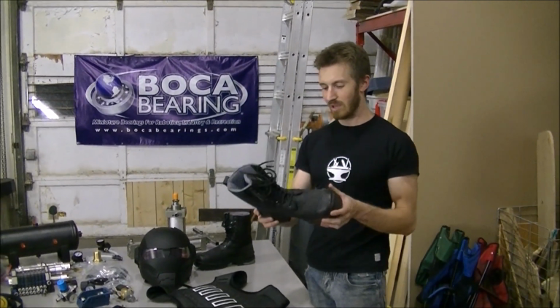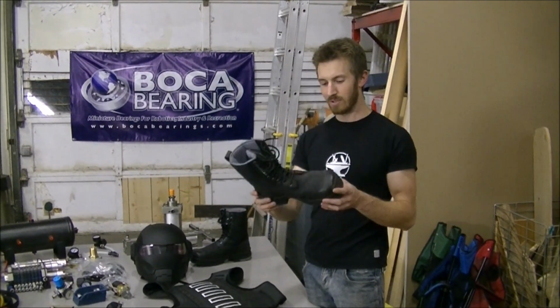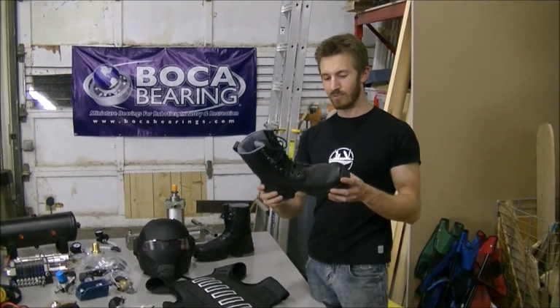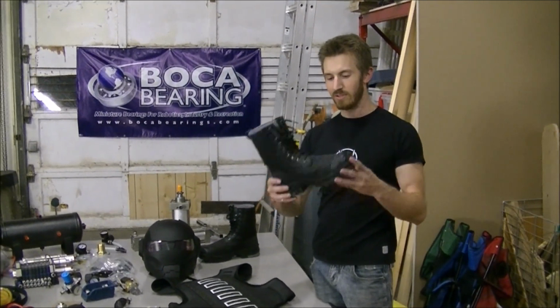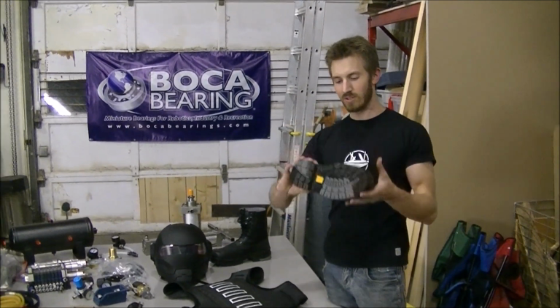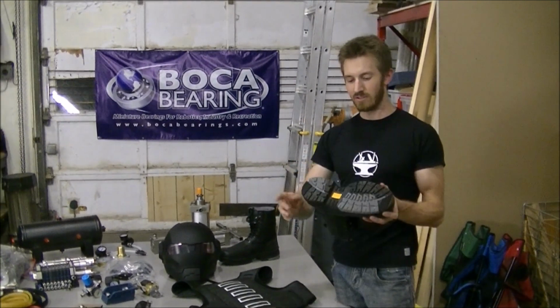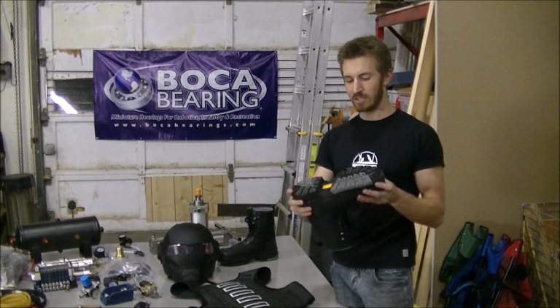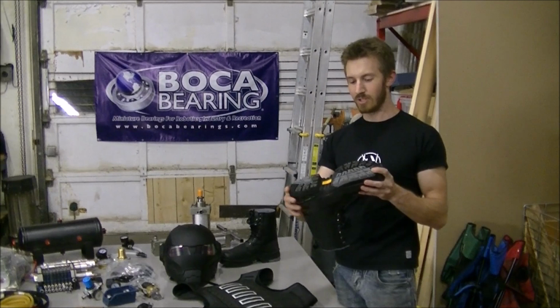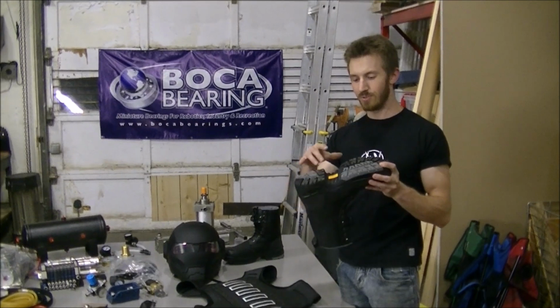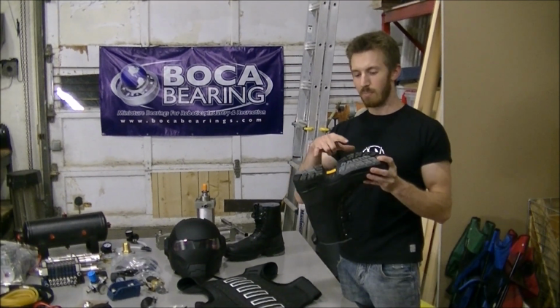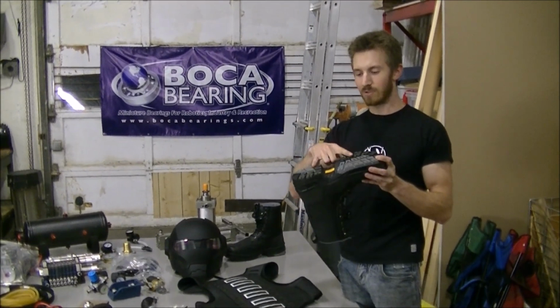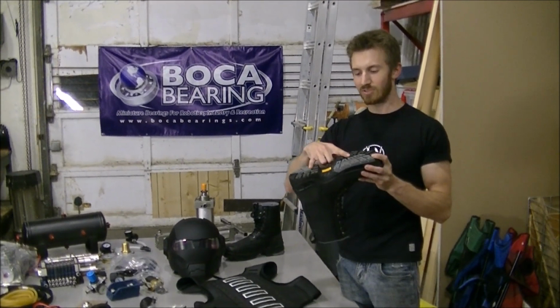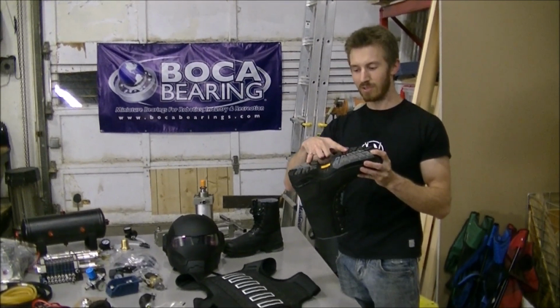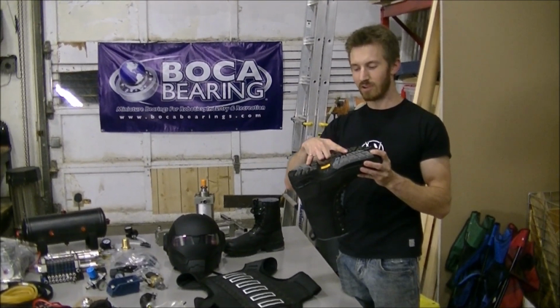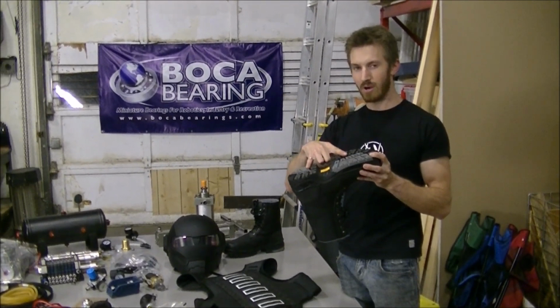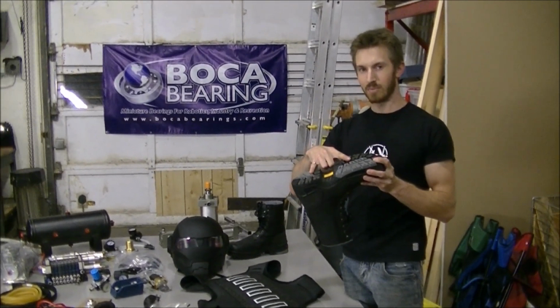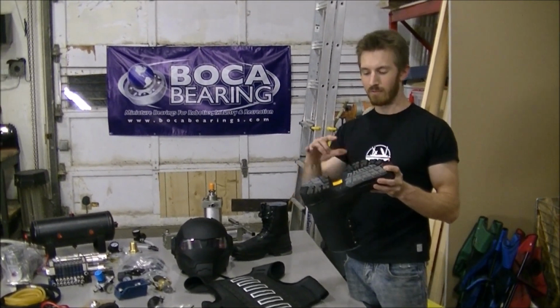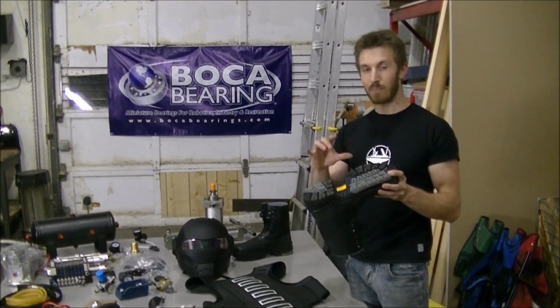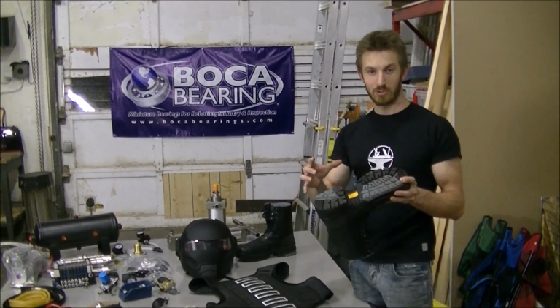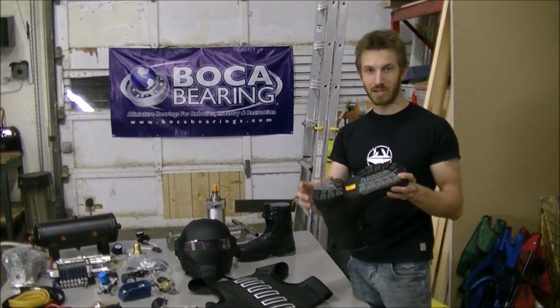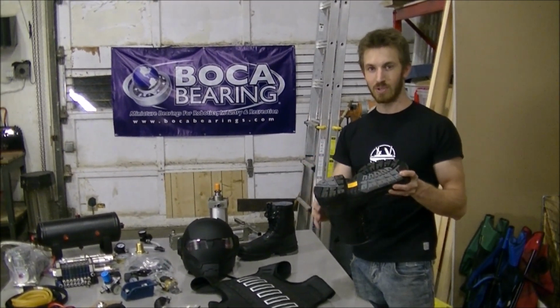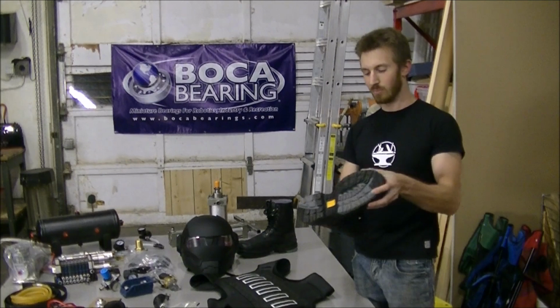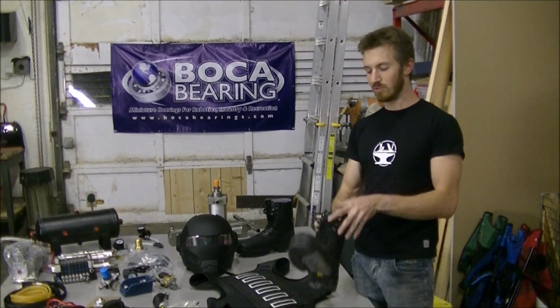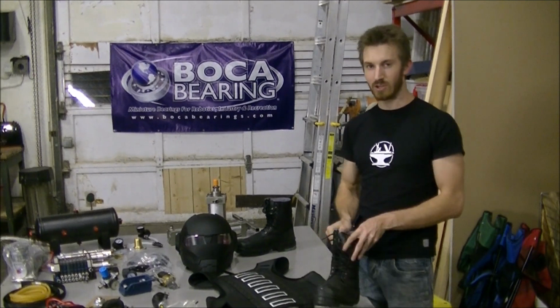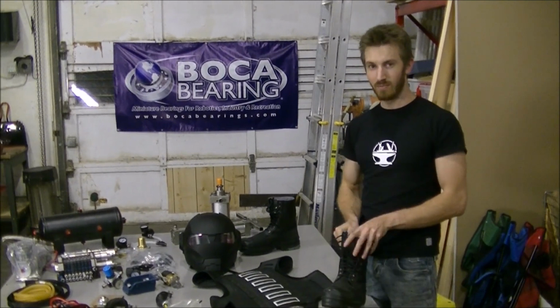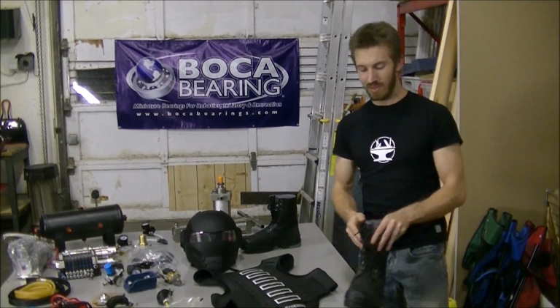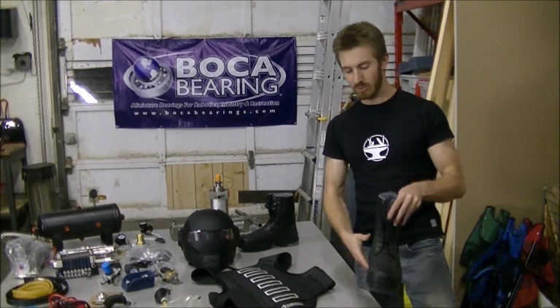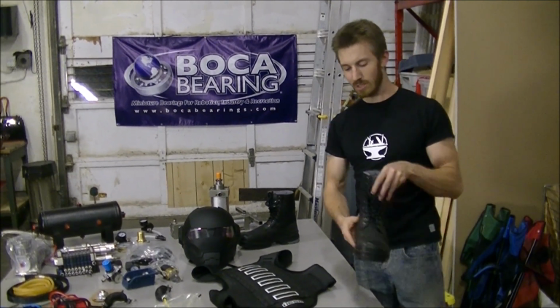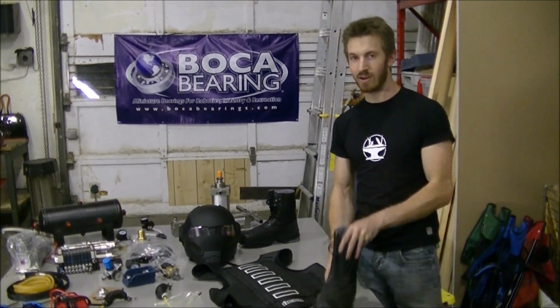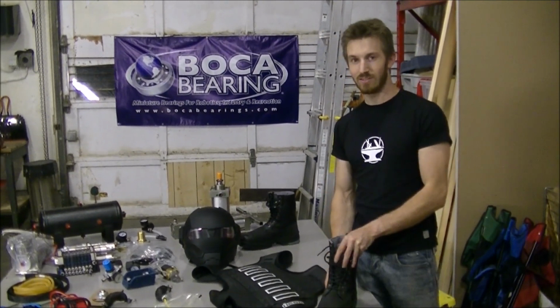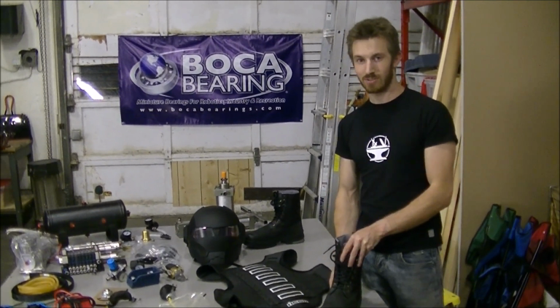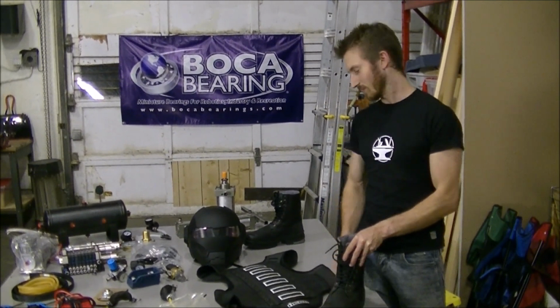What I'm going to do with these is actually mount some steel plates on the bottom for that modular design. Basically you'll put these boots on, and then the boots will be able to lock into the exoskeleton.